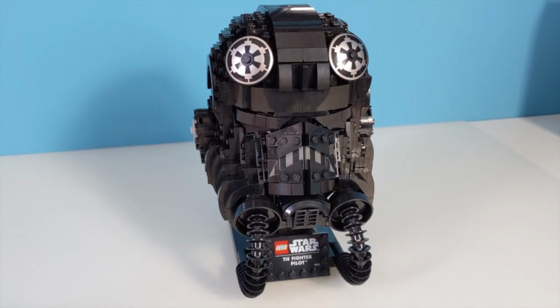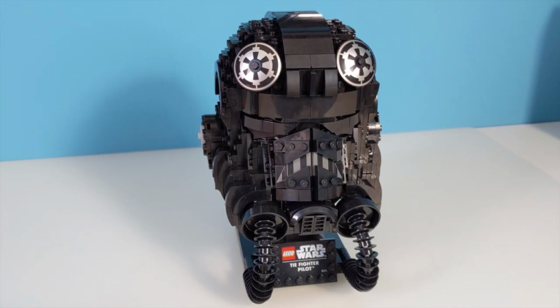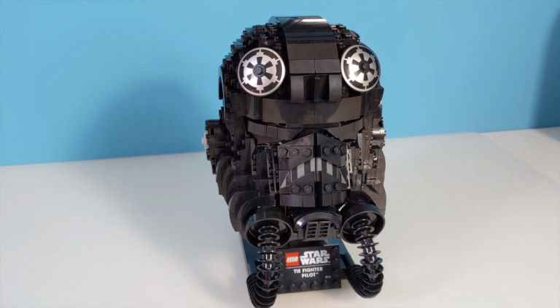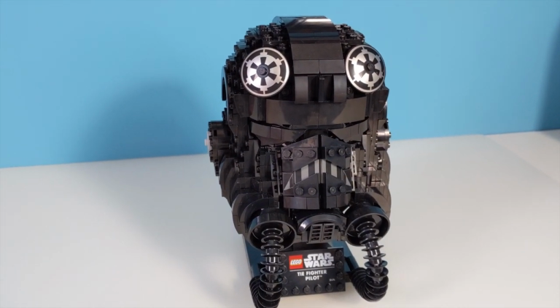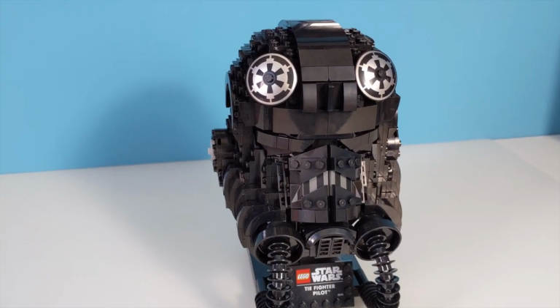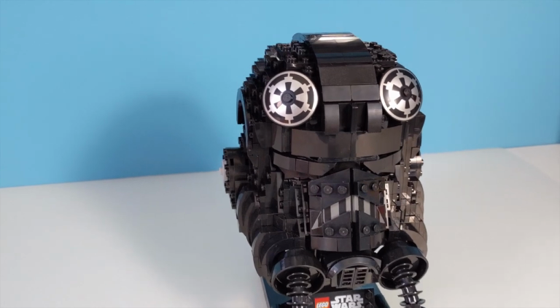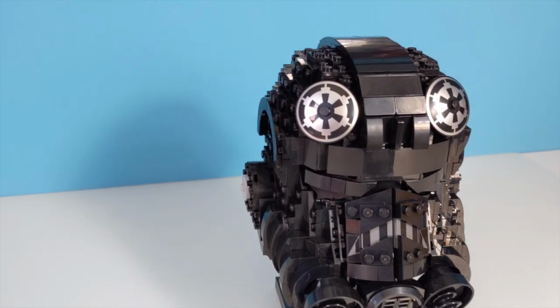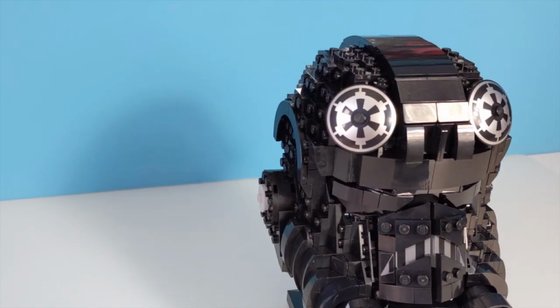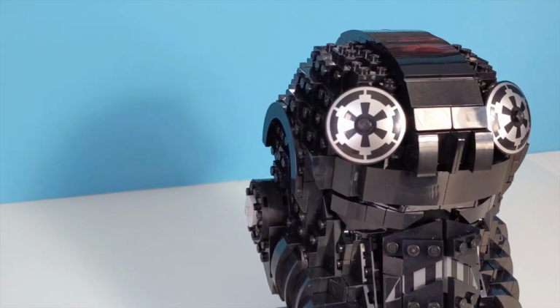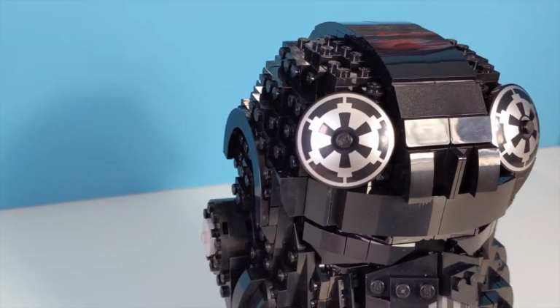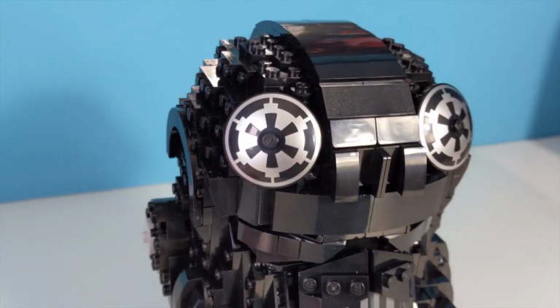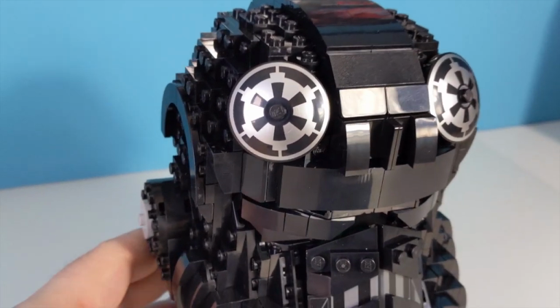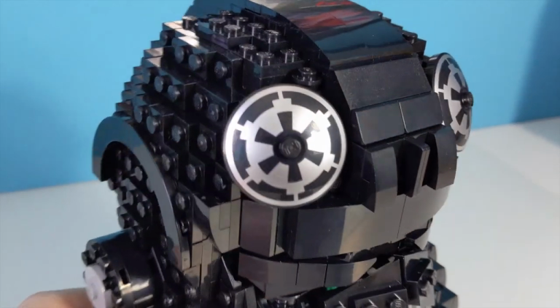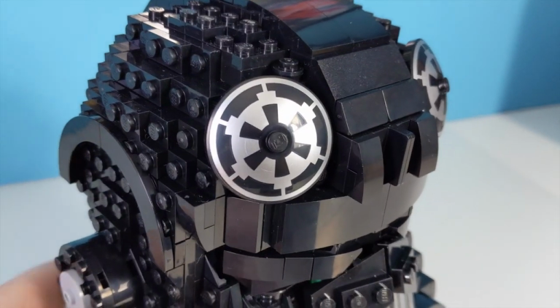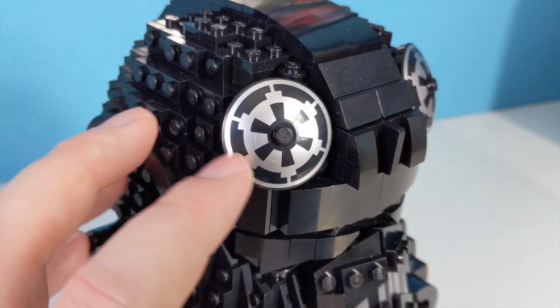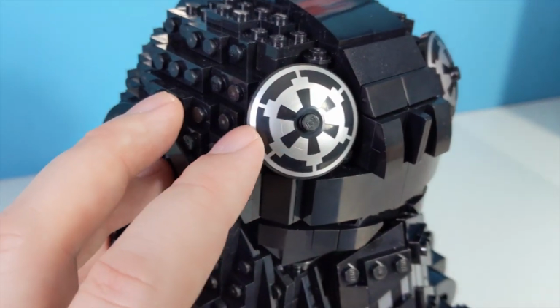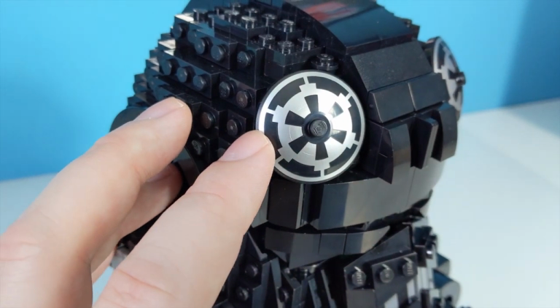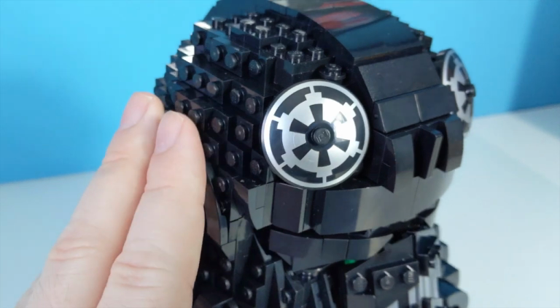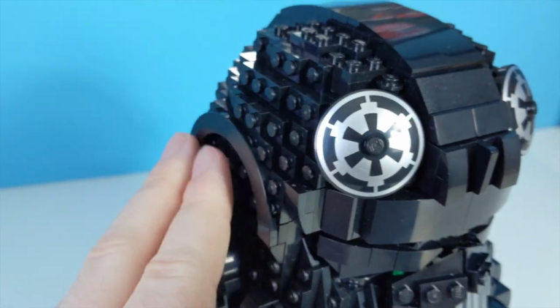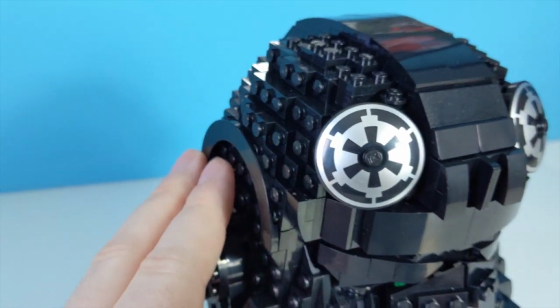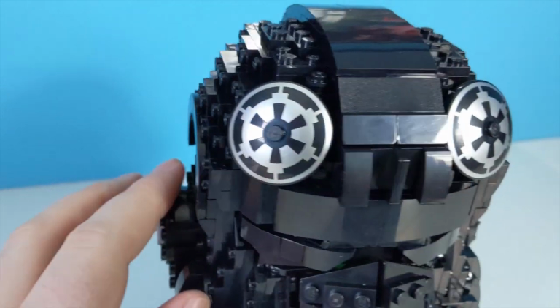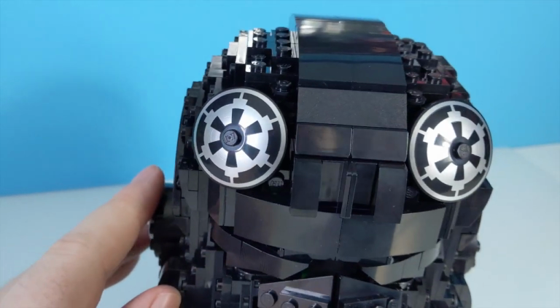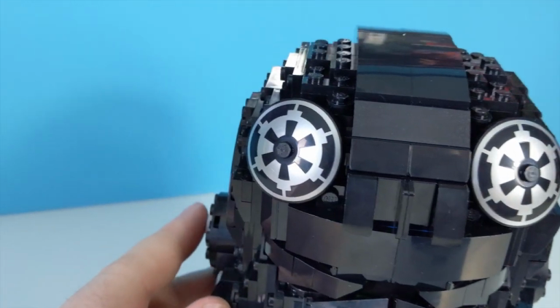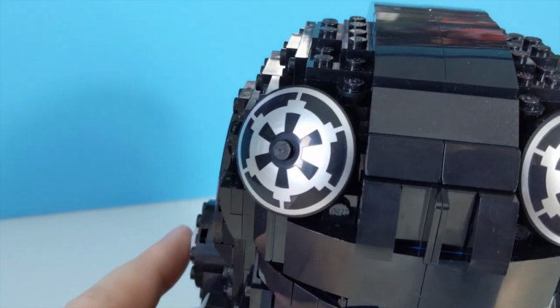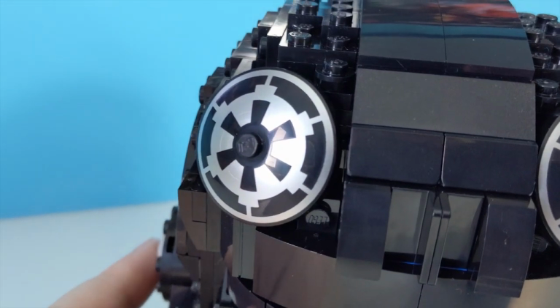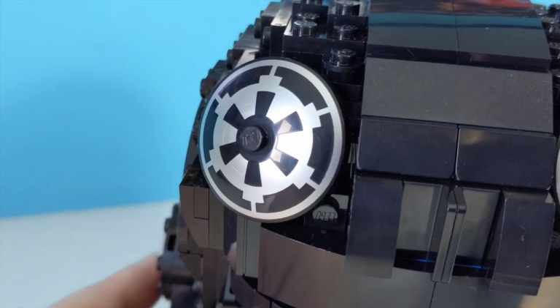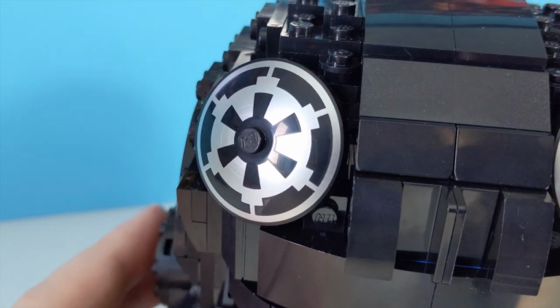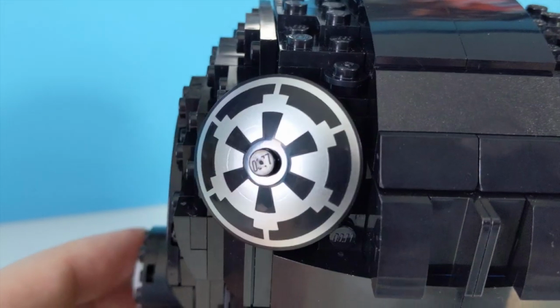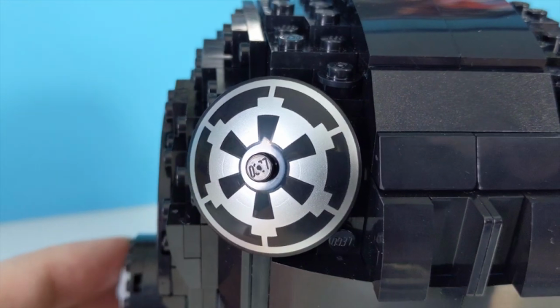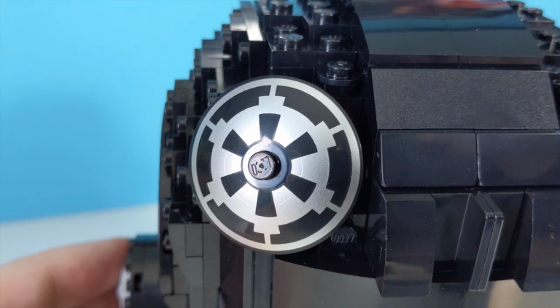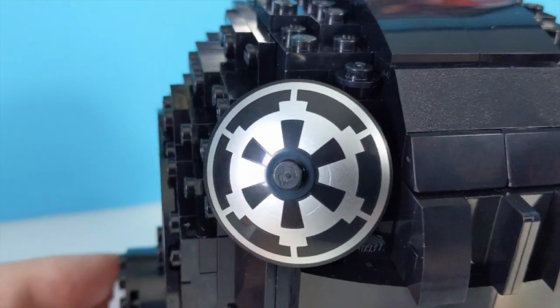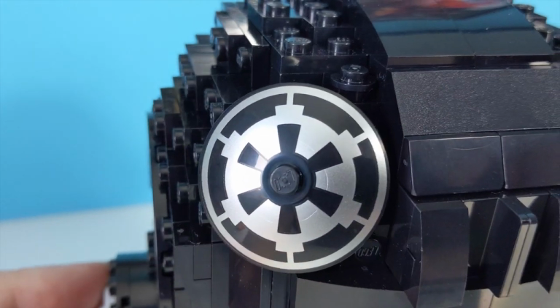Another detail I really like are these round printed dish pieces with the Imperial Insignia on here. These are beautiful — such a bold, crisp print, and I love the shine on that.